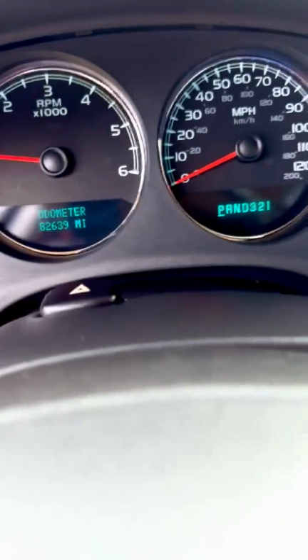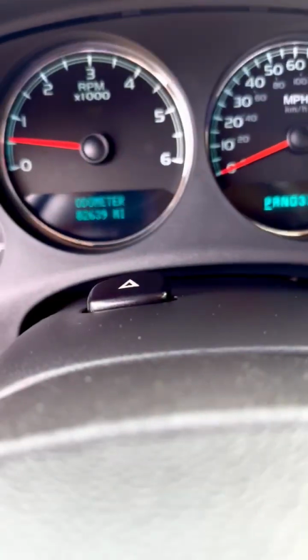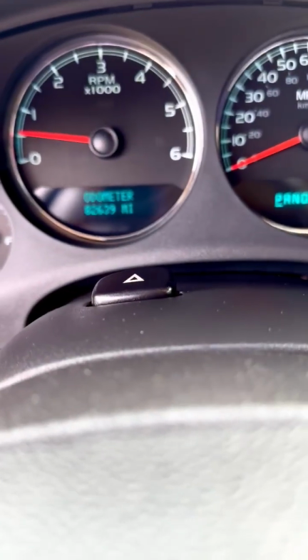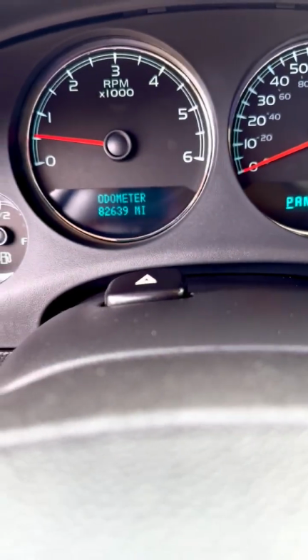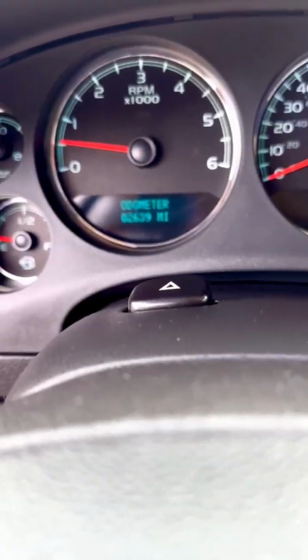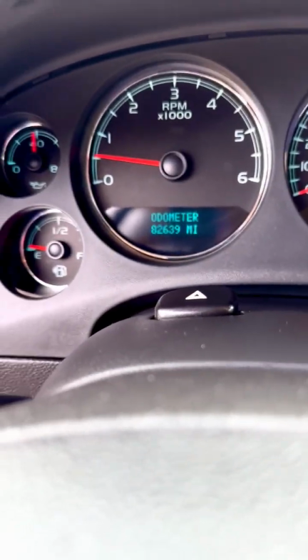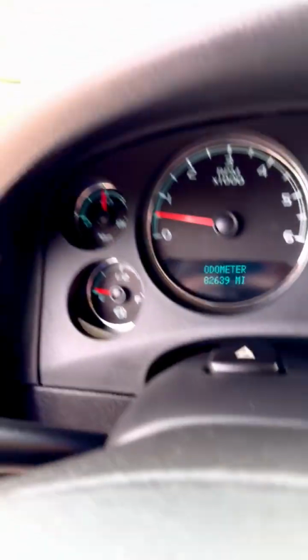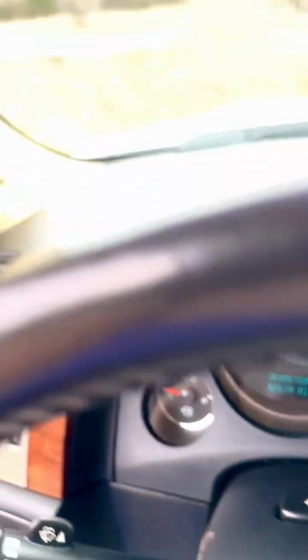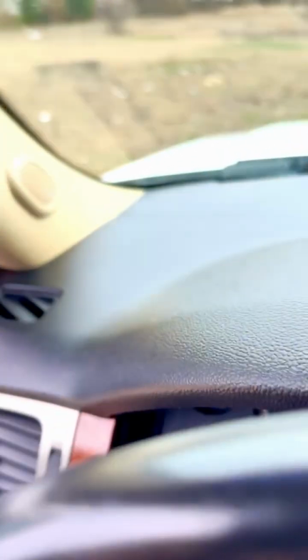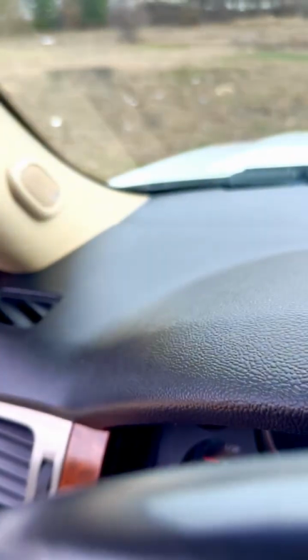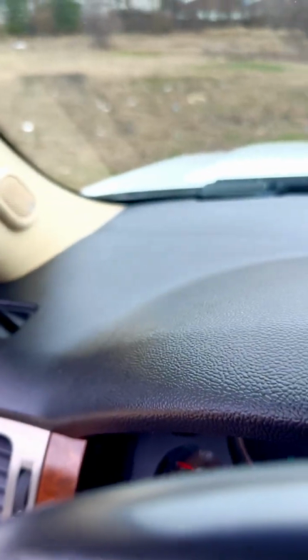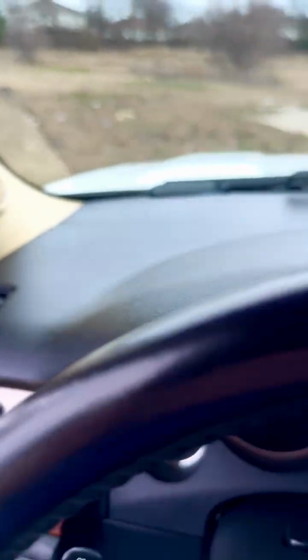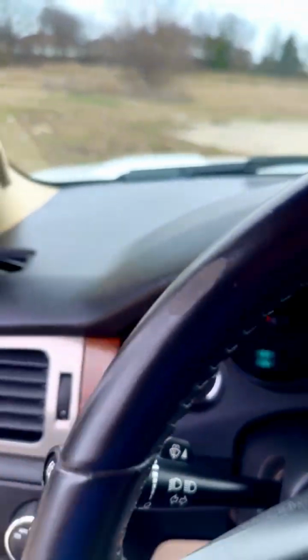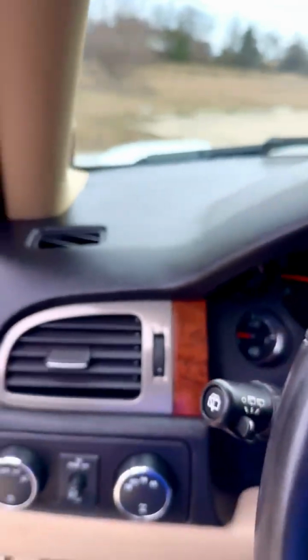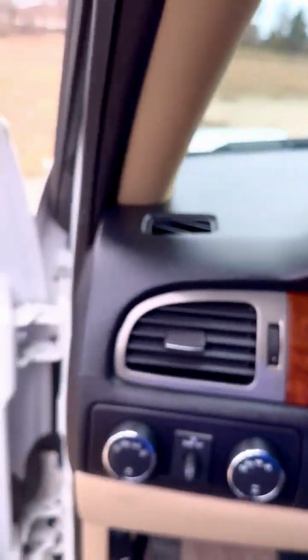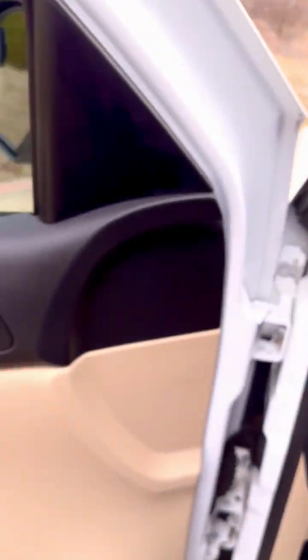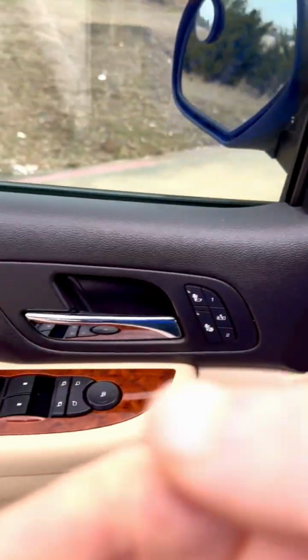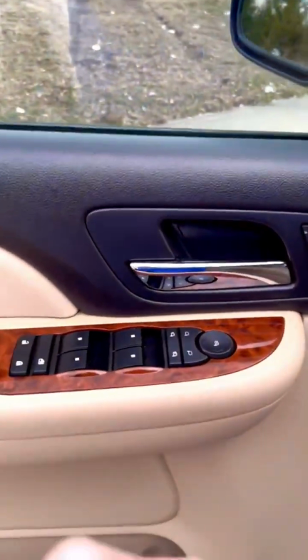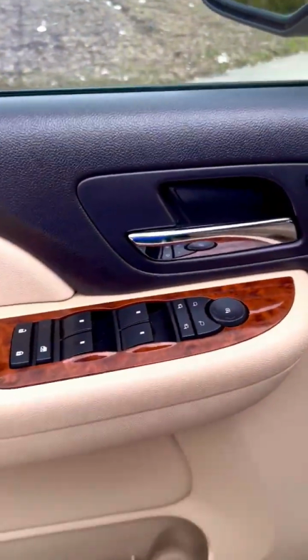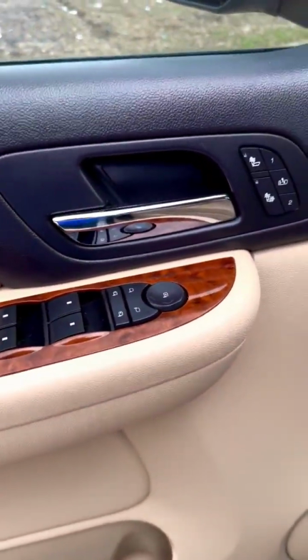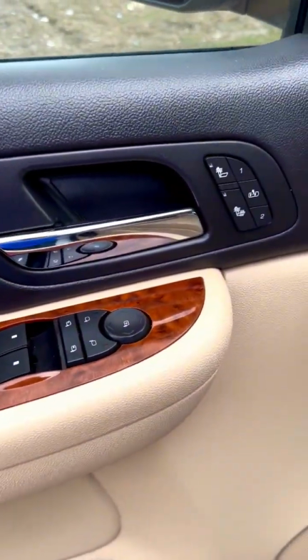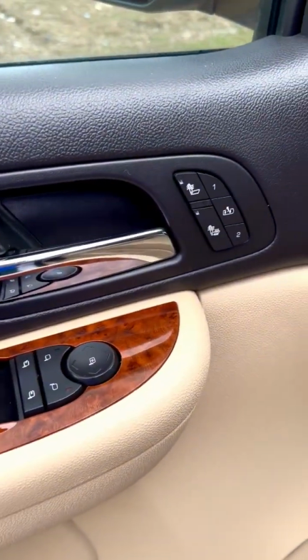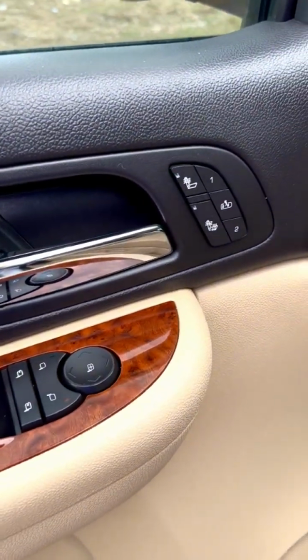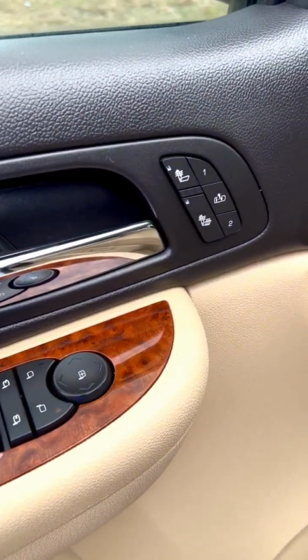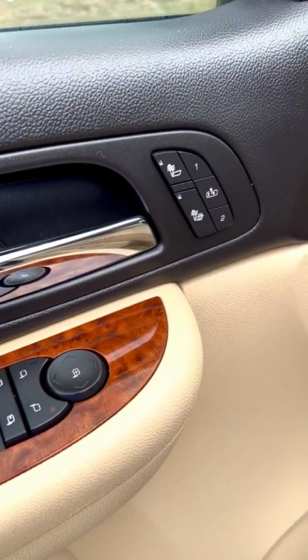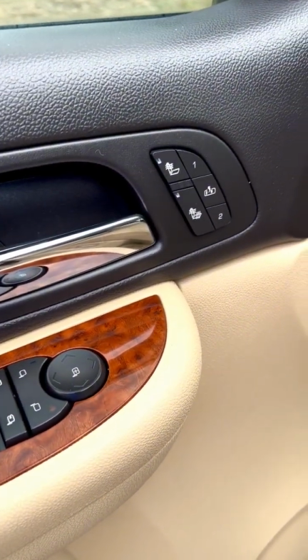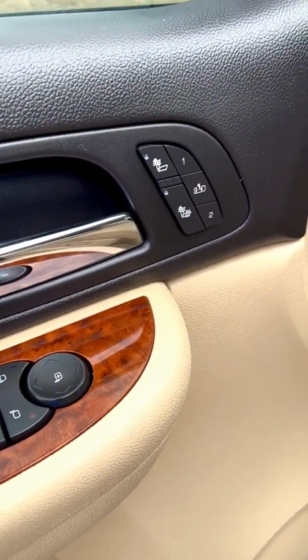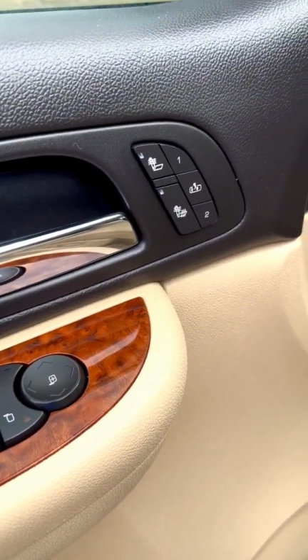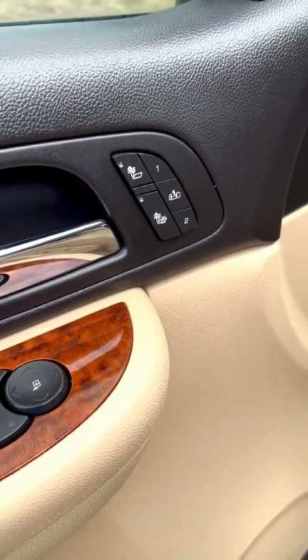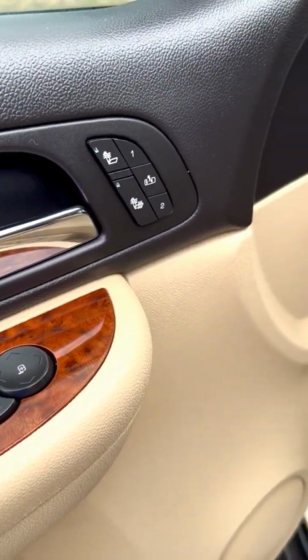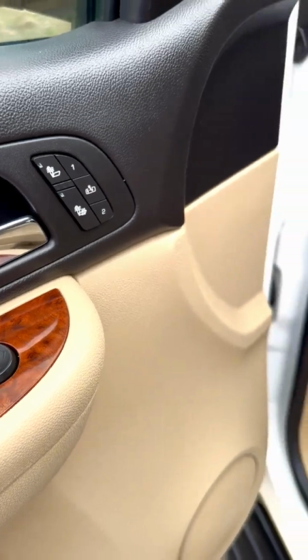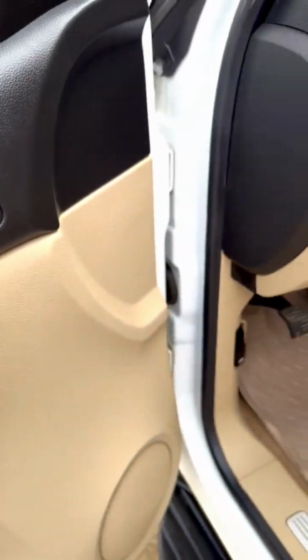82,000 miles. Bose sound. Power windows, locks, and mirrors. Cruise control. Power seats. Heated seats, front and rear.